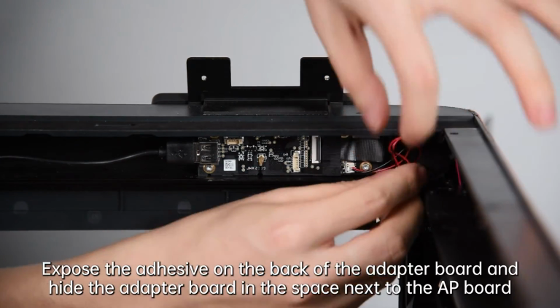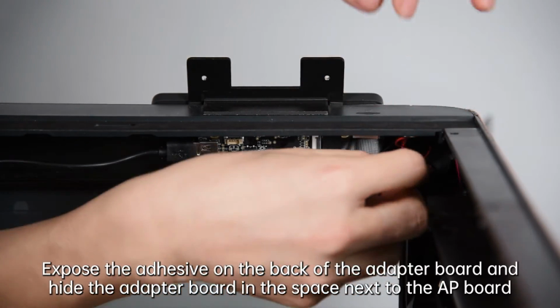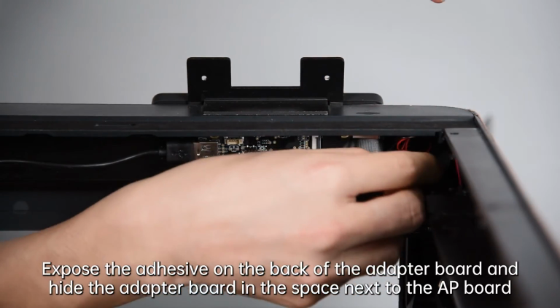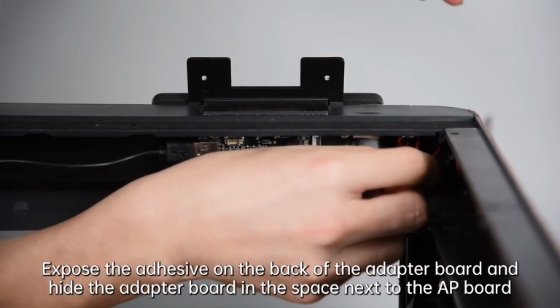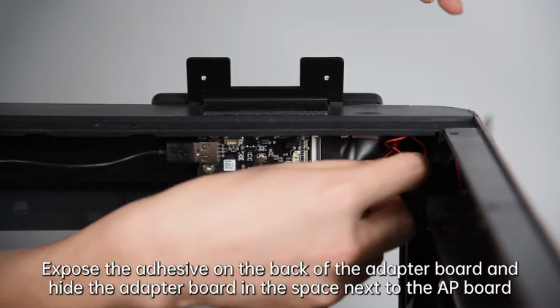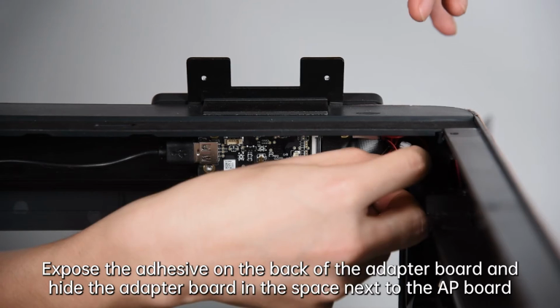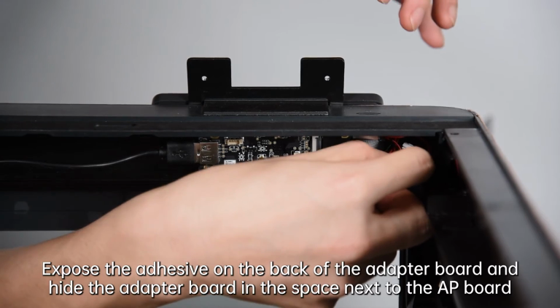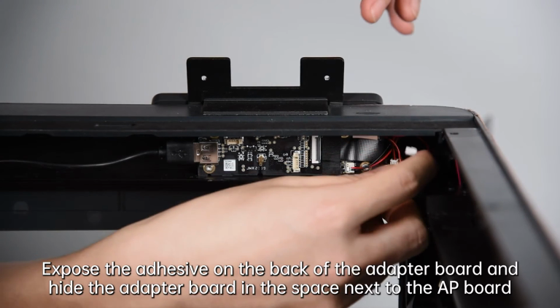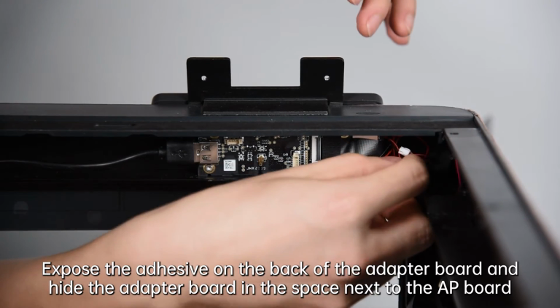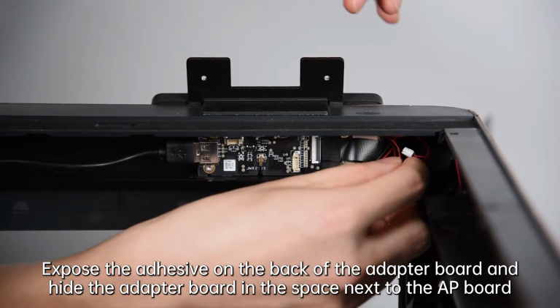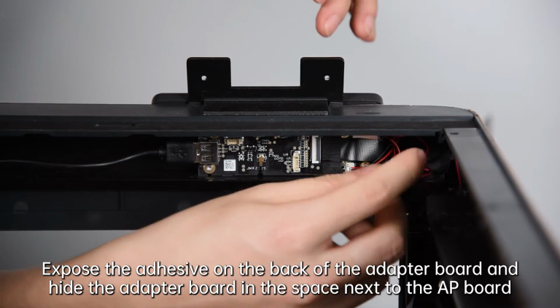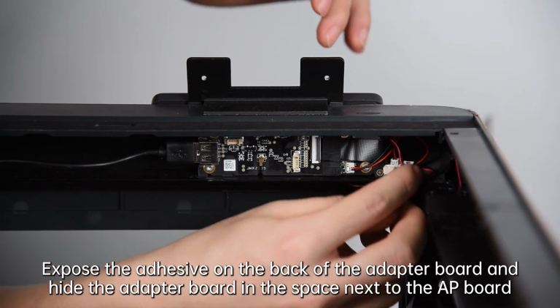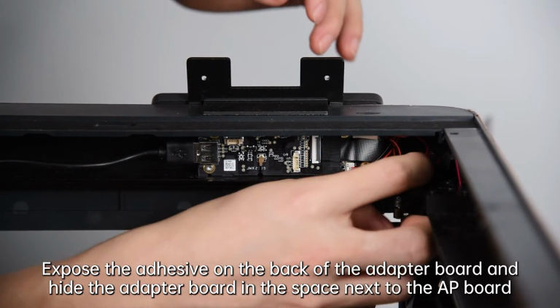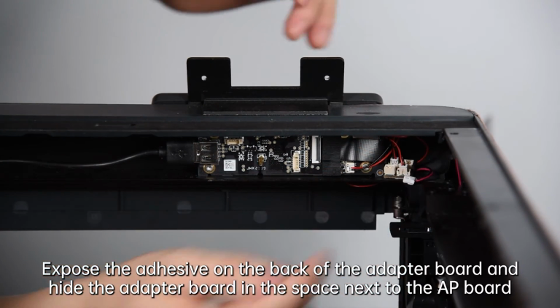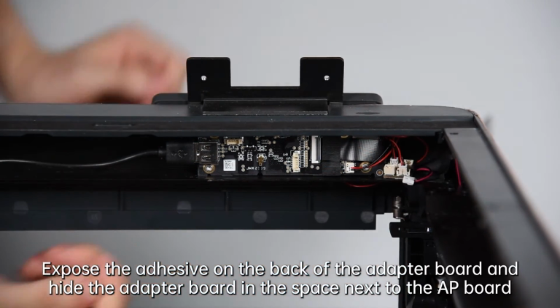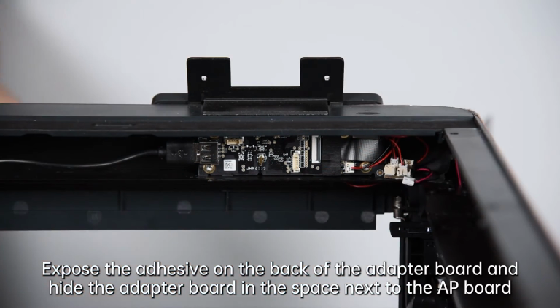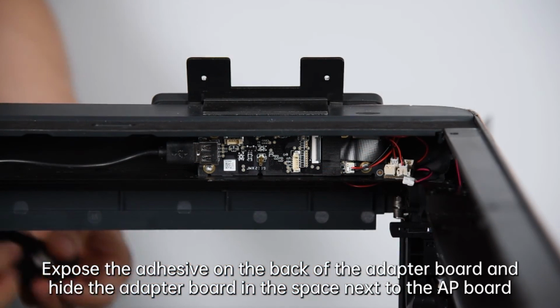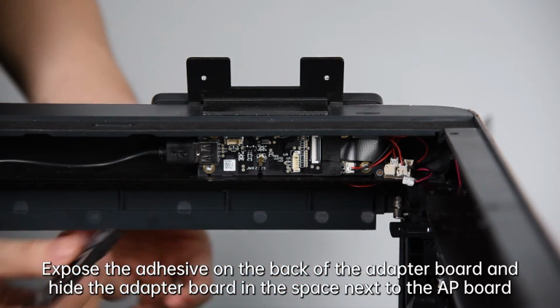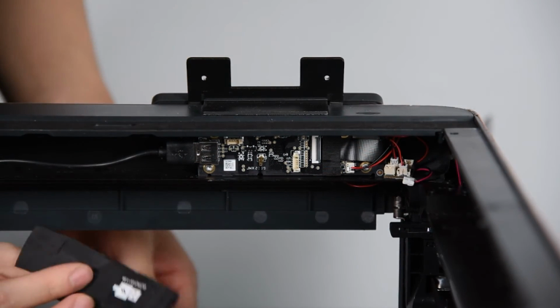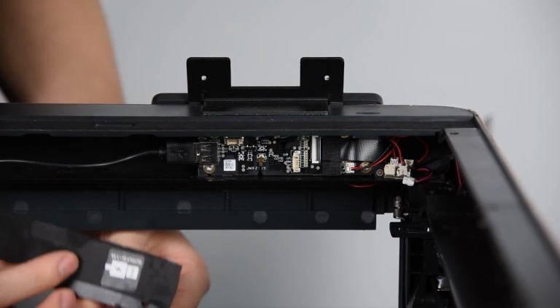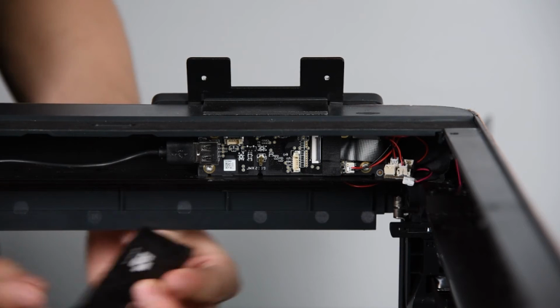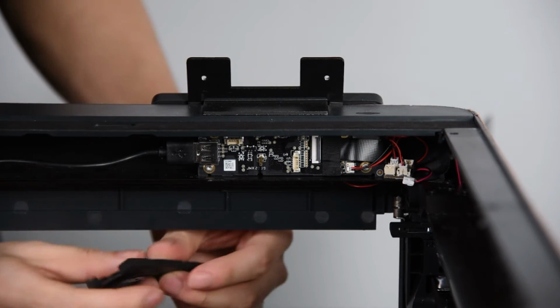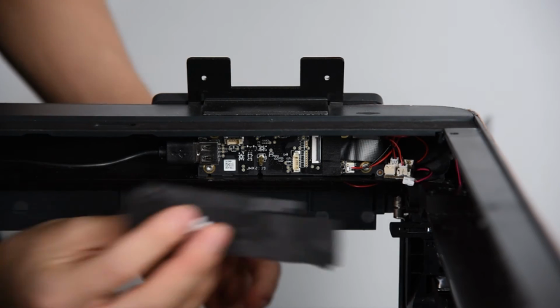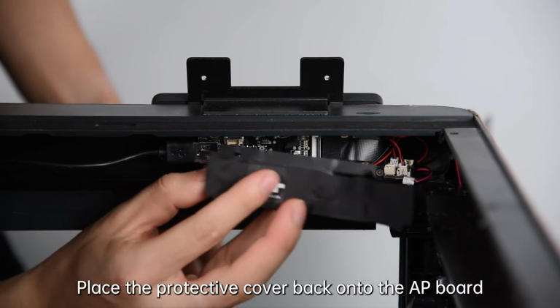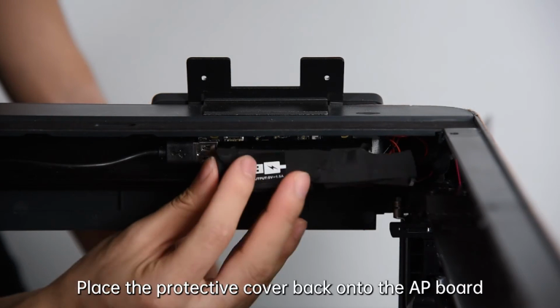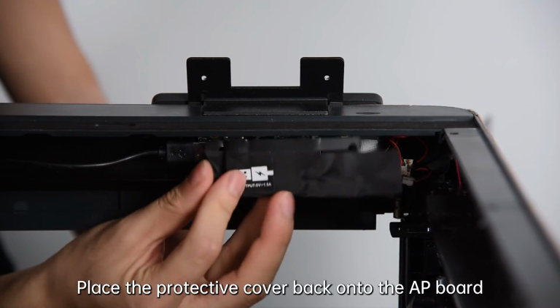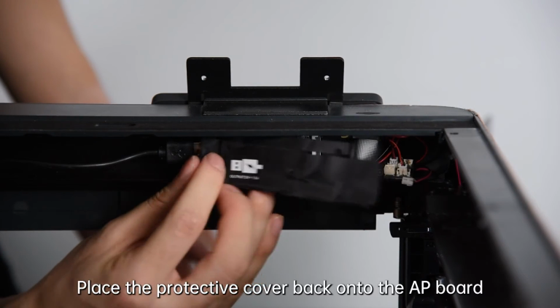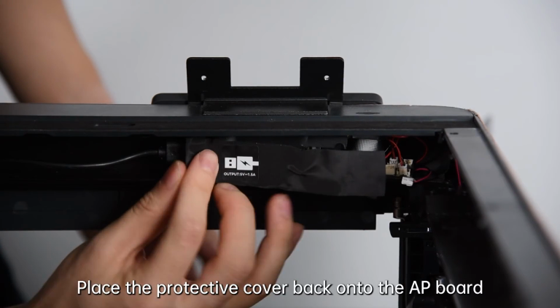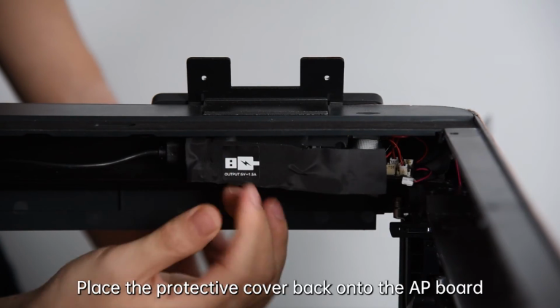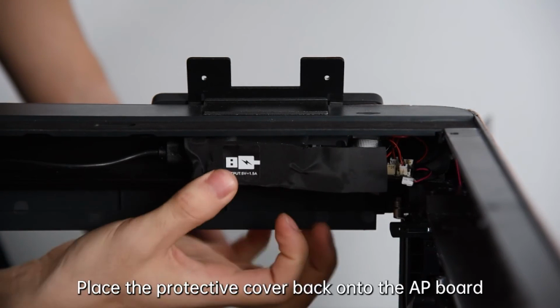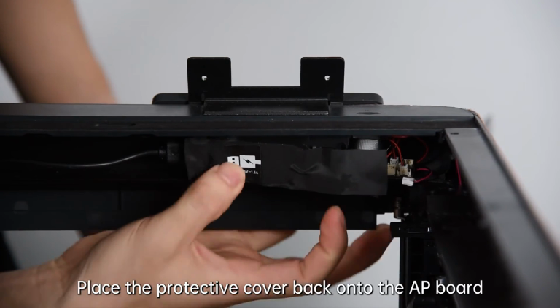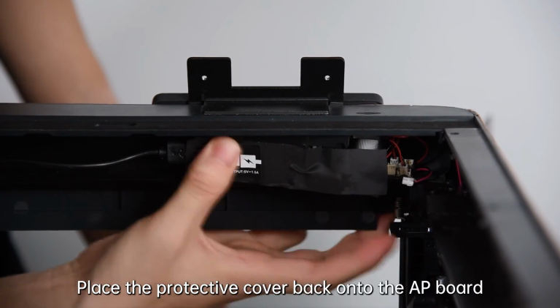Expose the adhesive on the back of the adapter board and hide the adapter board in the space next to the AP board. Then place the protective cover back onto the AP board.